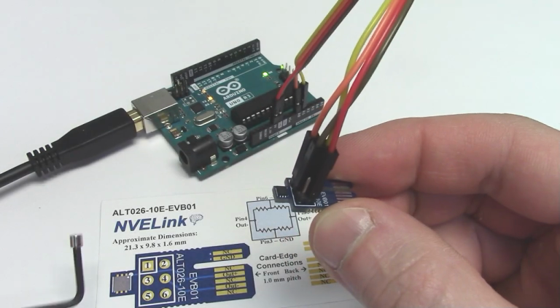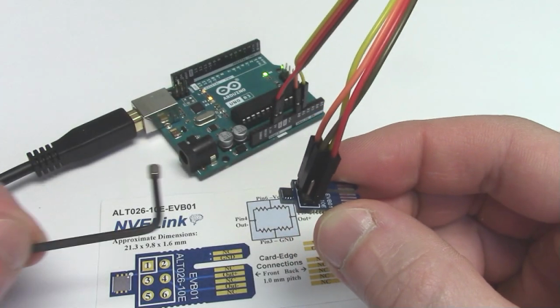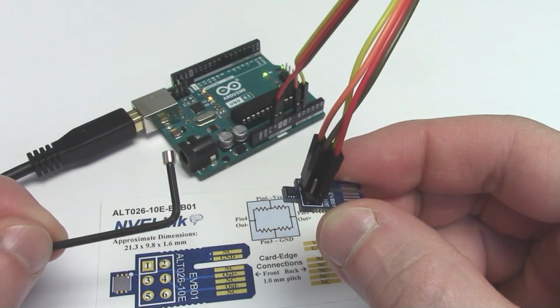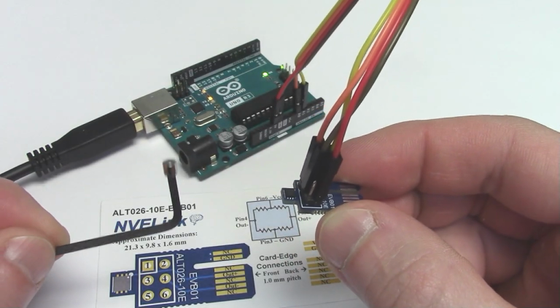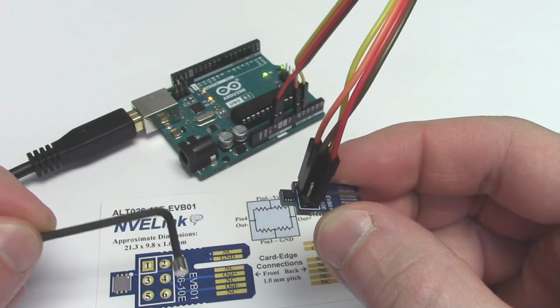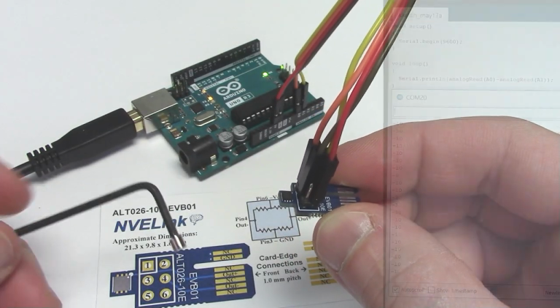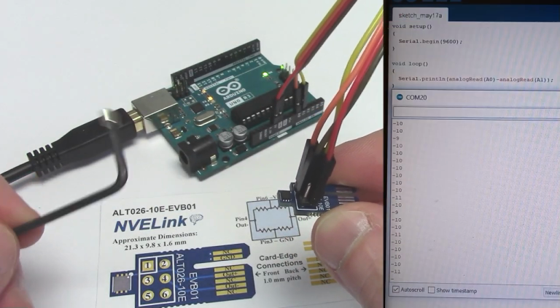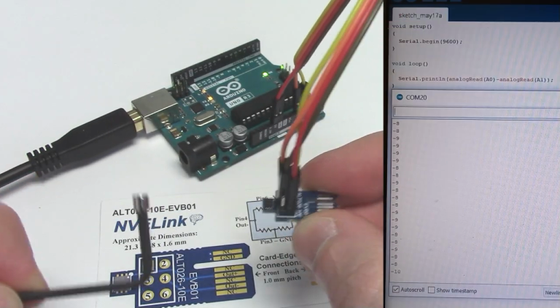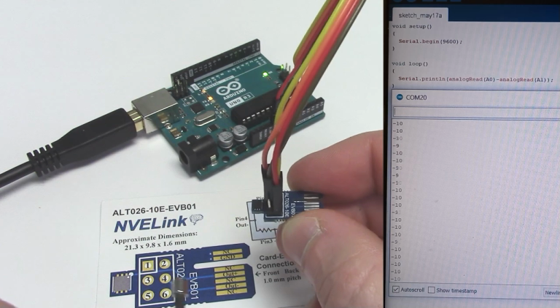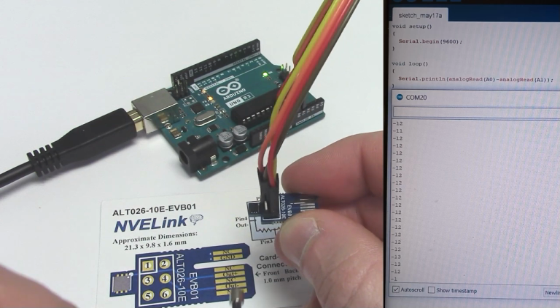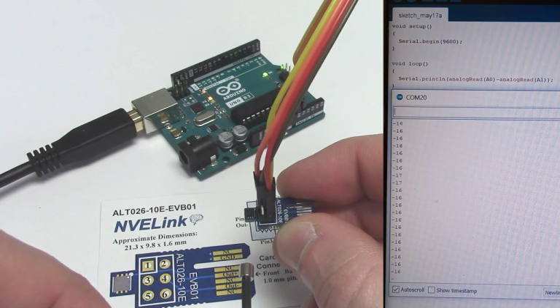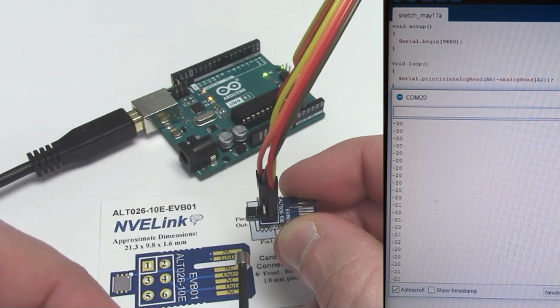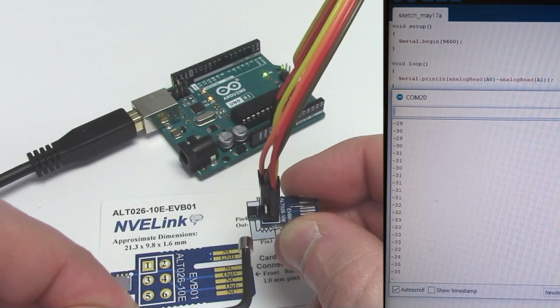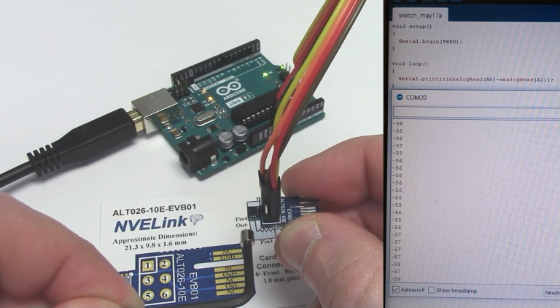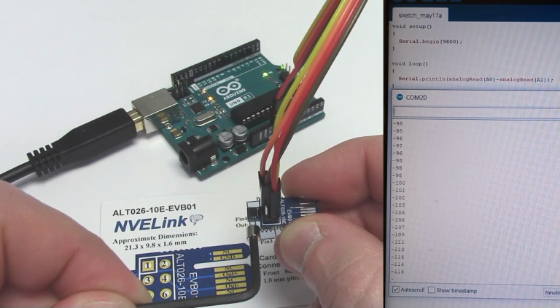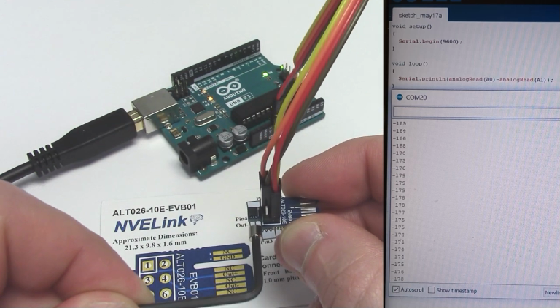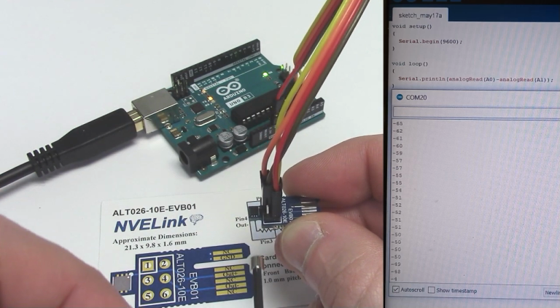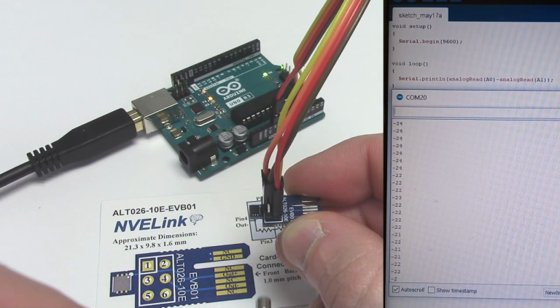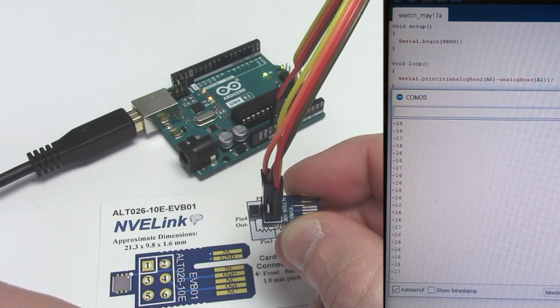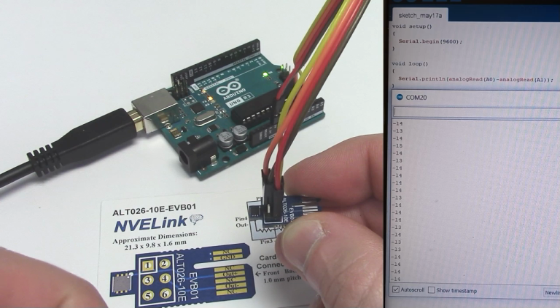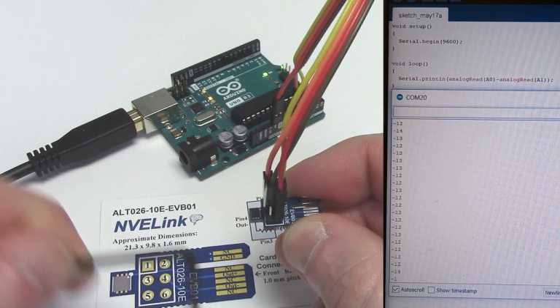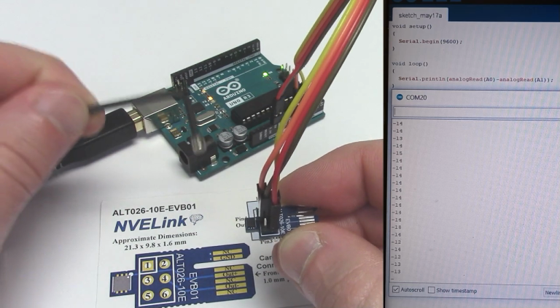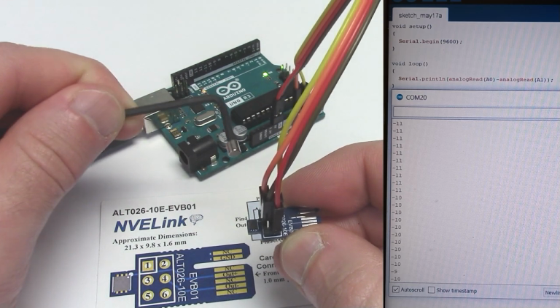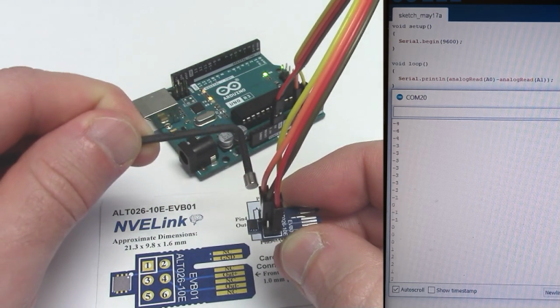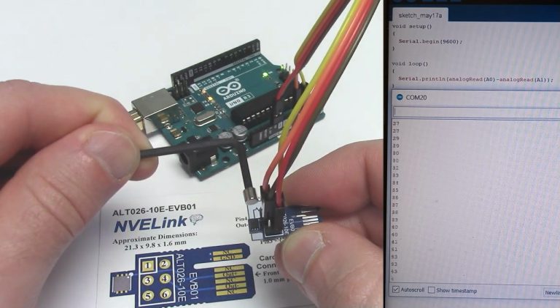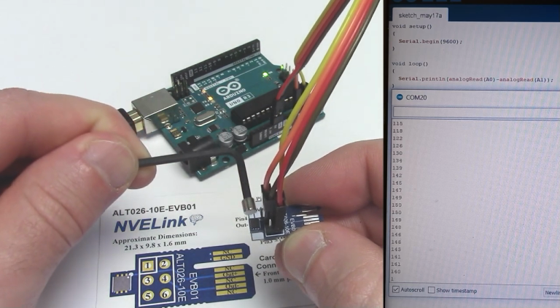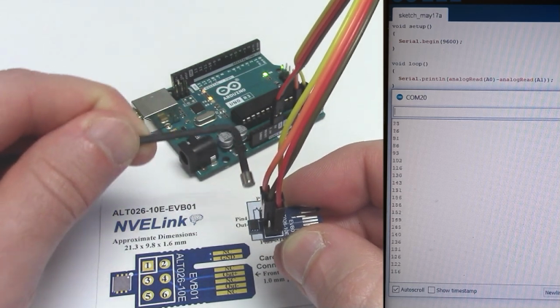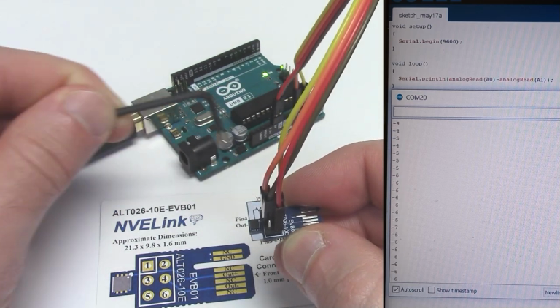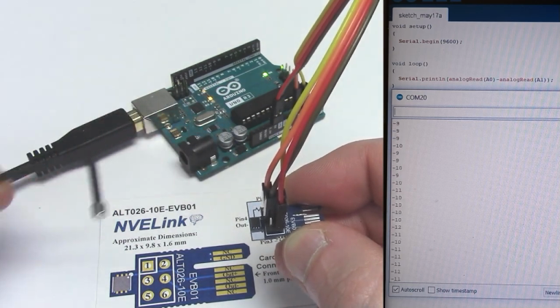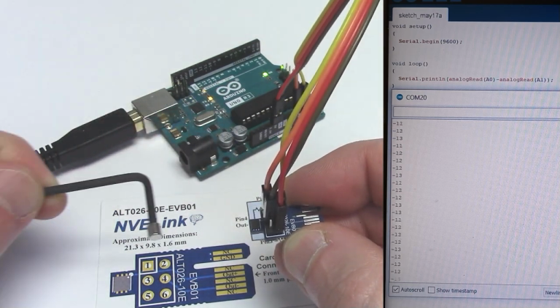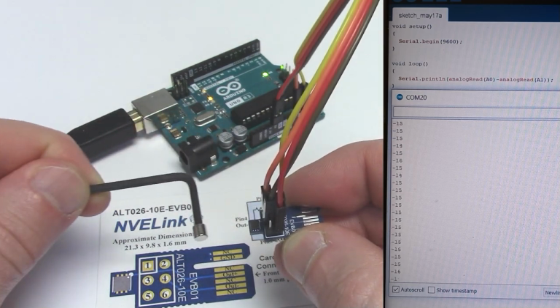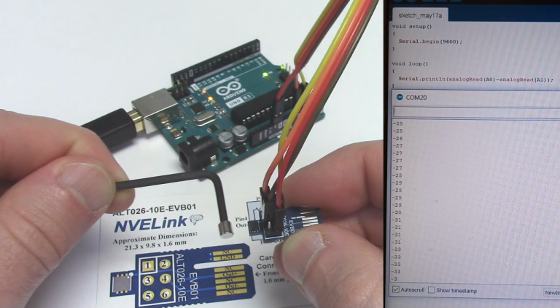We have a 4mm disc magnet to test the sensor with. Let's check the sensor output on the serial monitor — the program is just a single line of code. The sensor is bipolar with positive and negative differential output corresponding to north and south magnetic field.